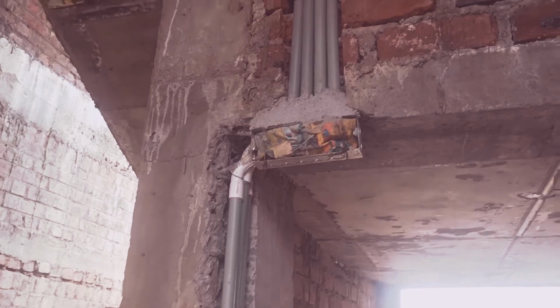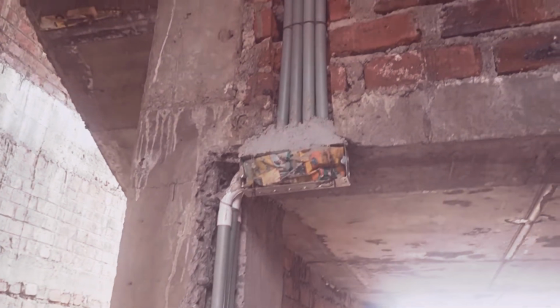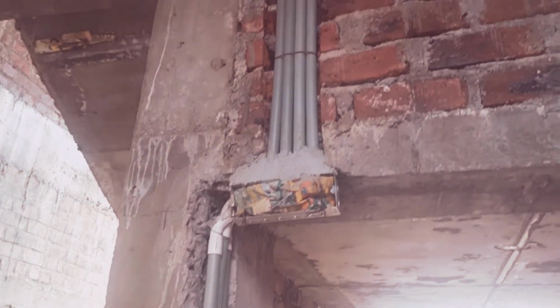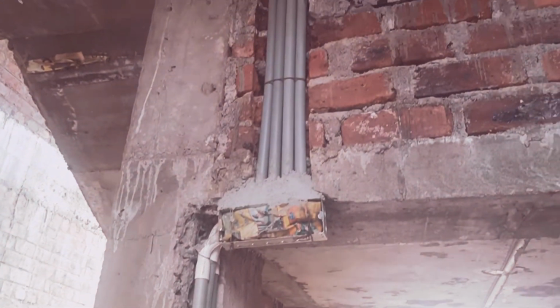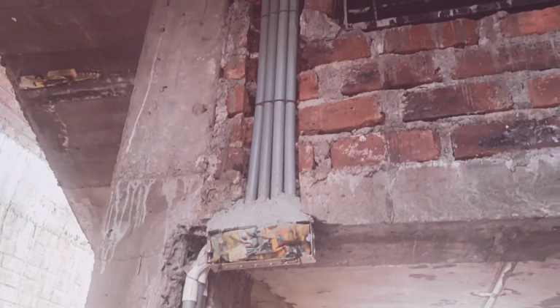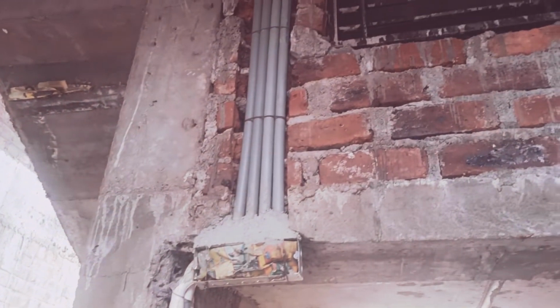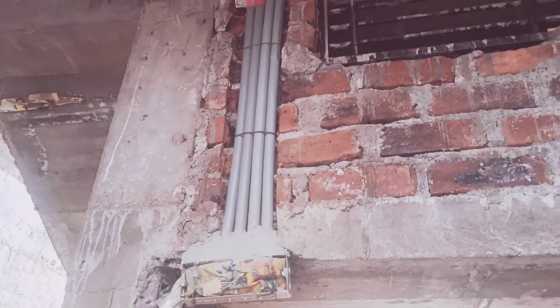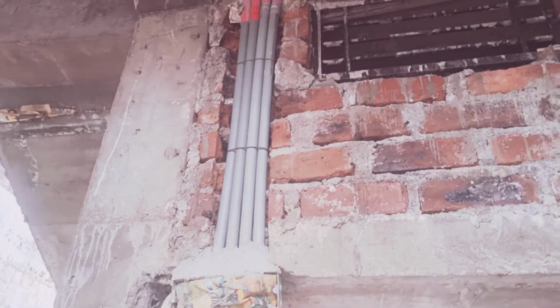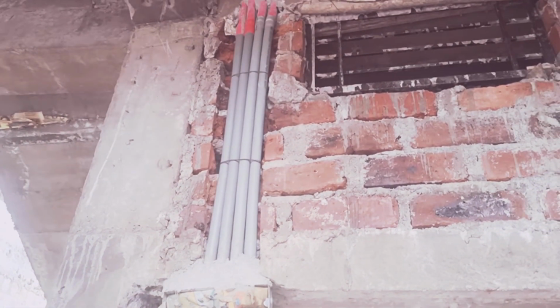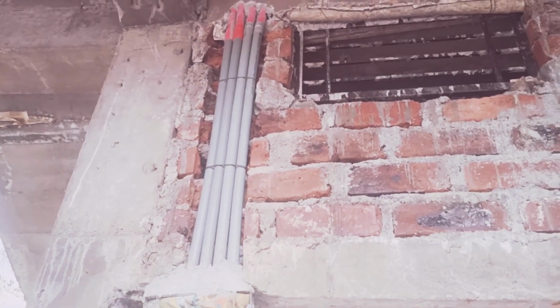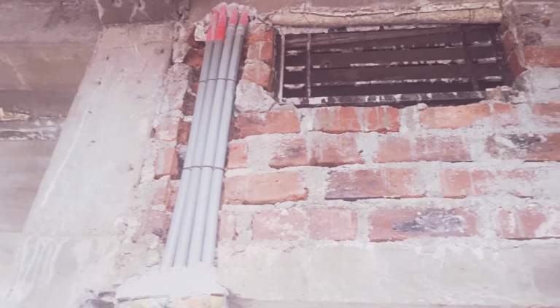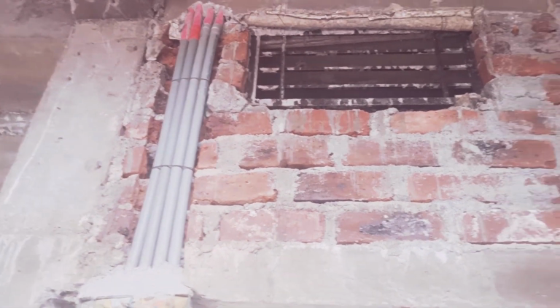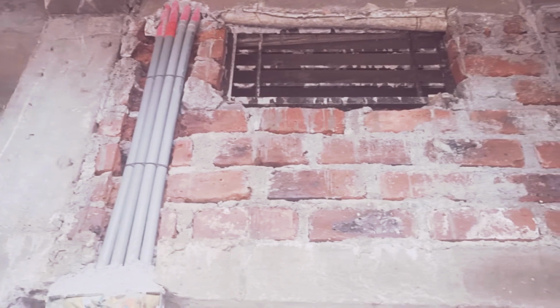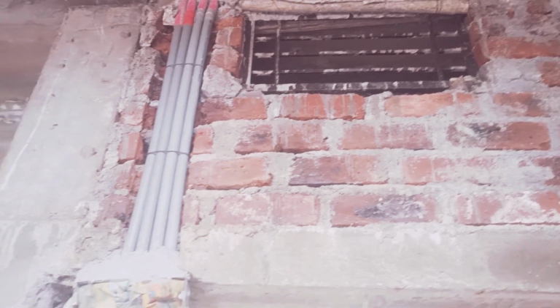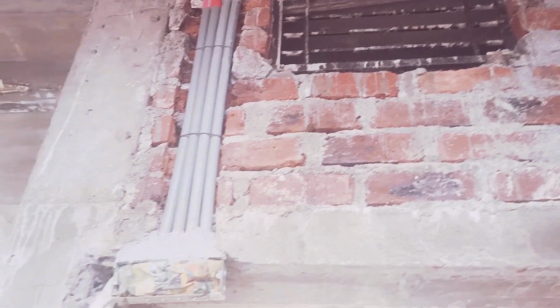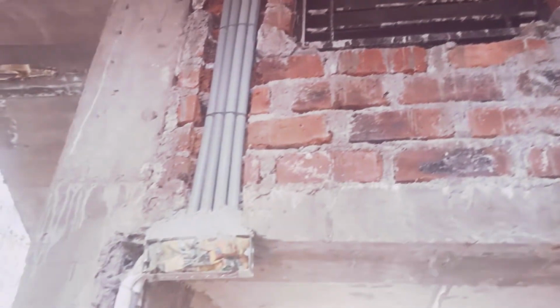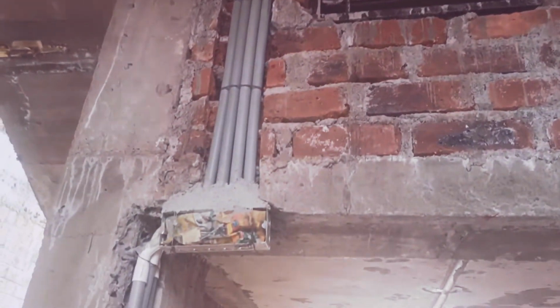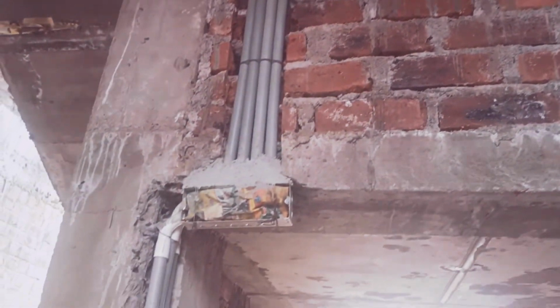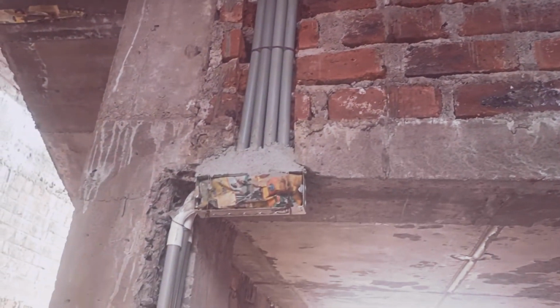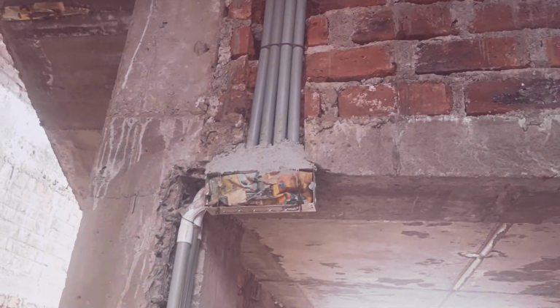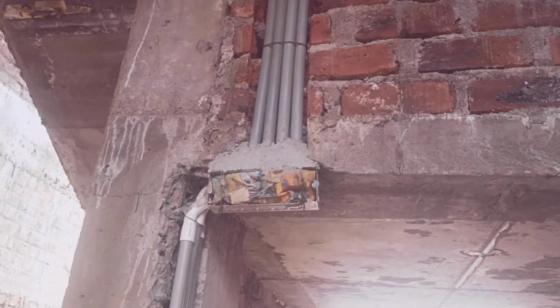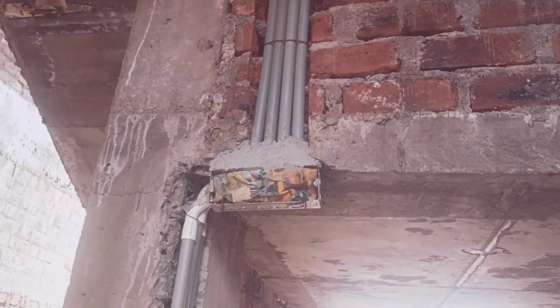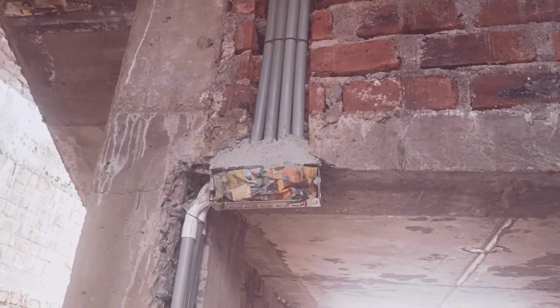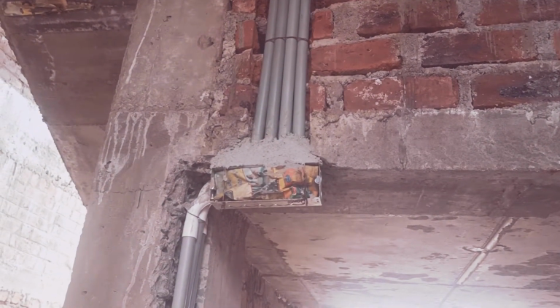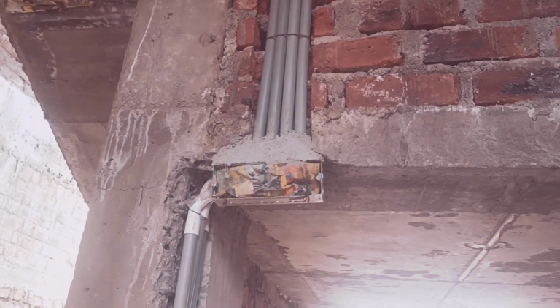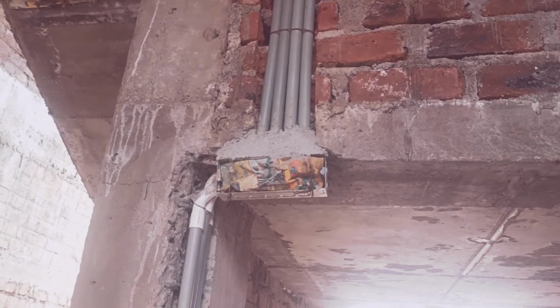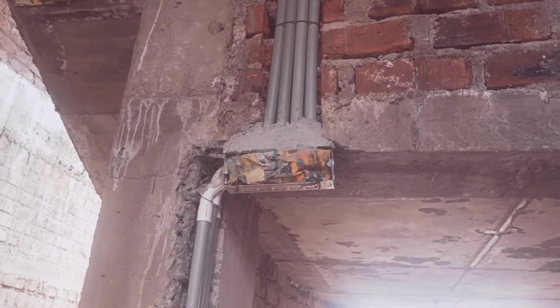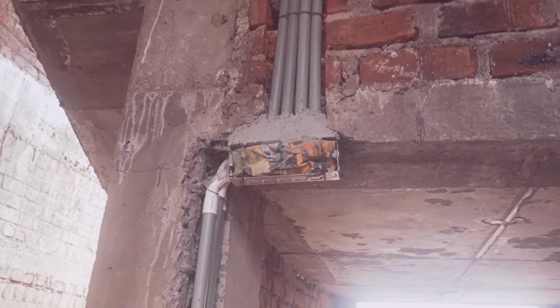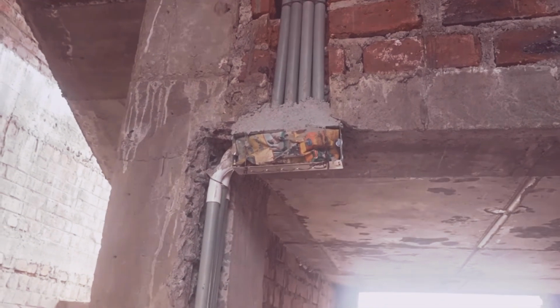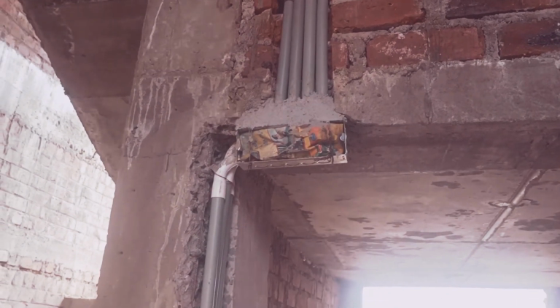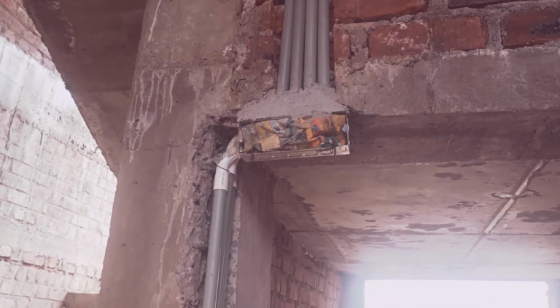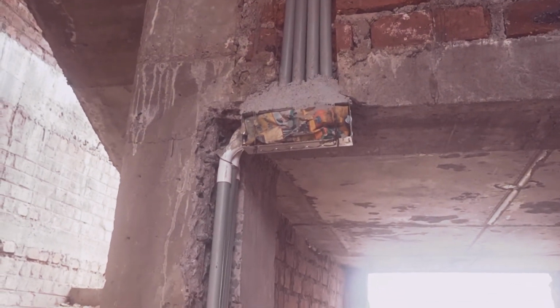Hello friends, welcome back to my channel. I'm SKJ and you are watching Serving in Civil Engineering. Today I am going to talk about electric connections and how they are provided in buildings.